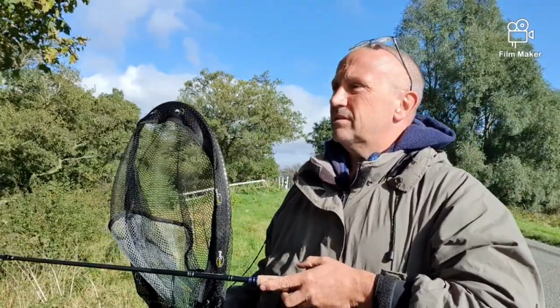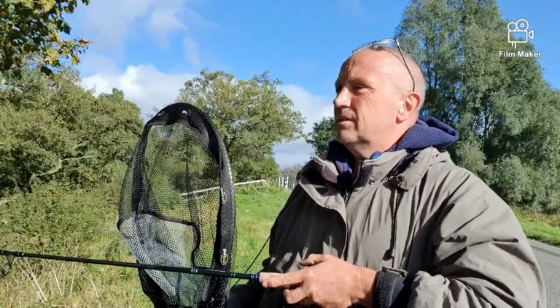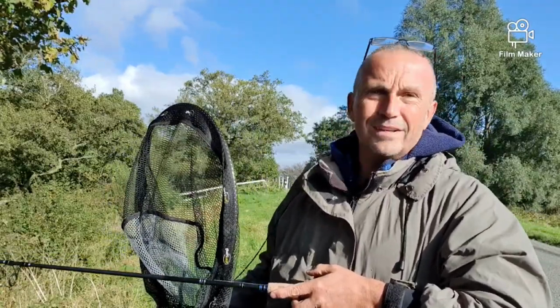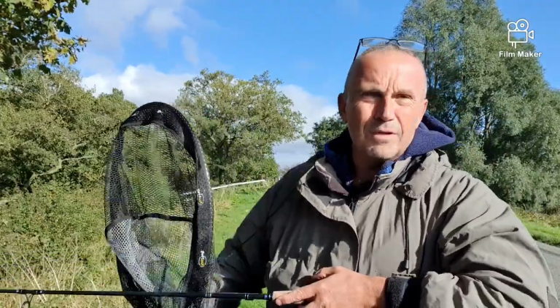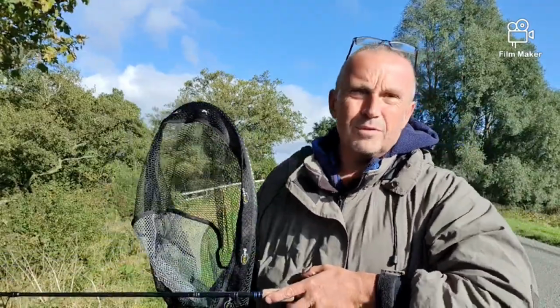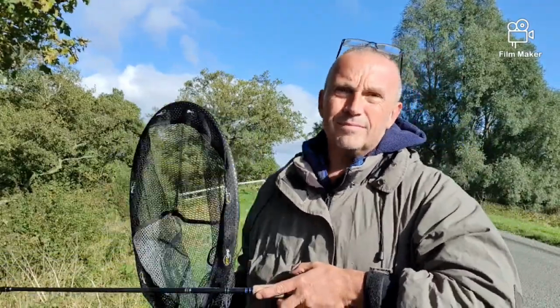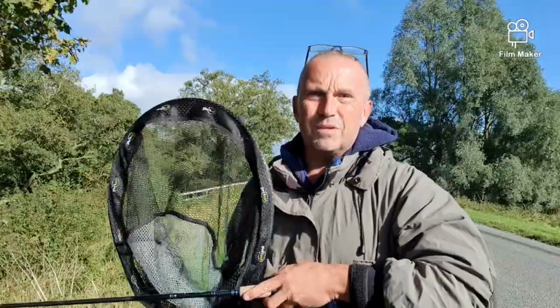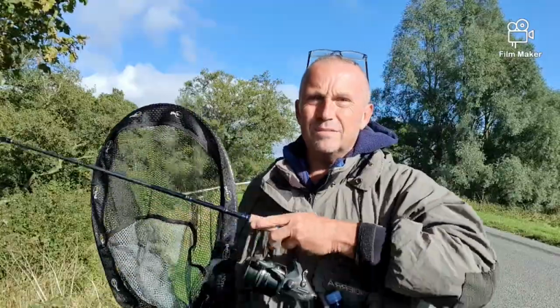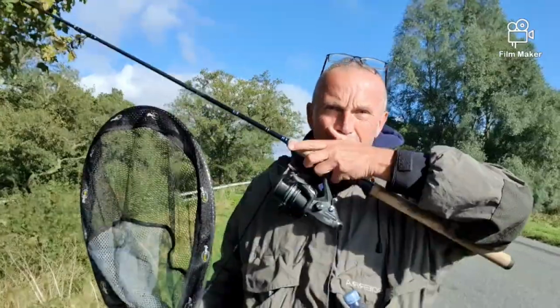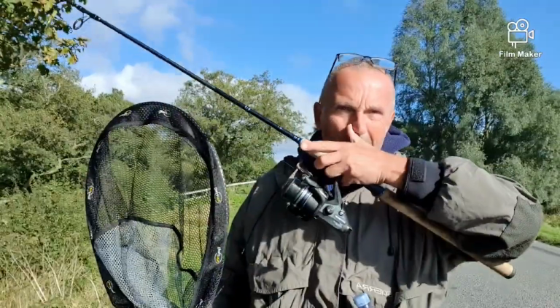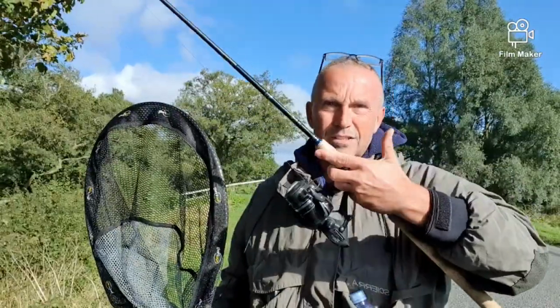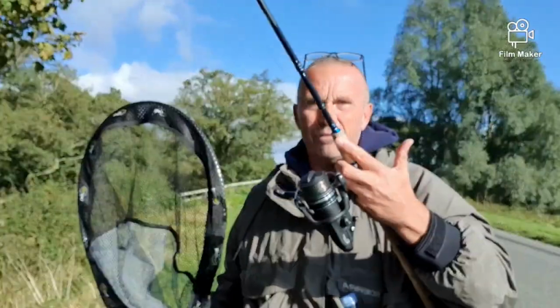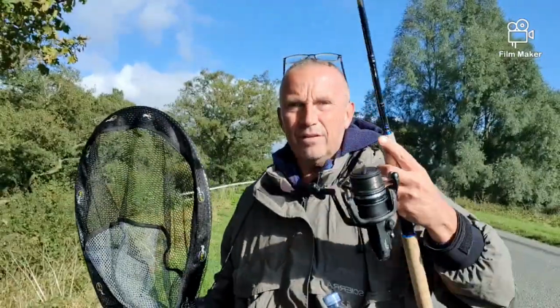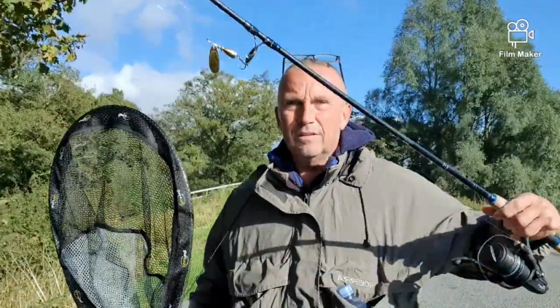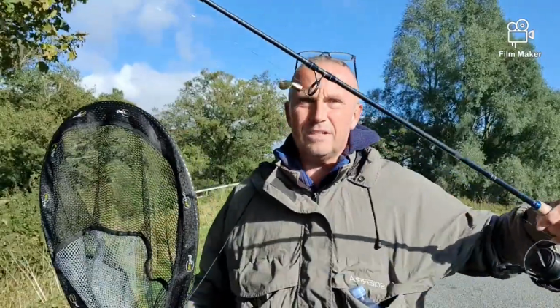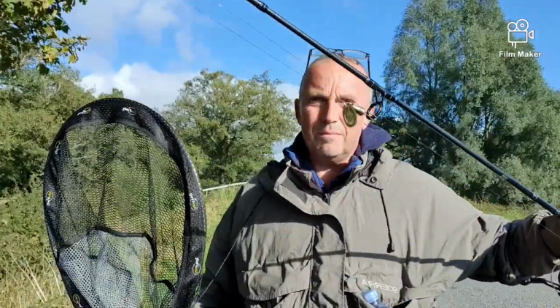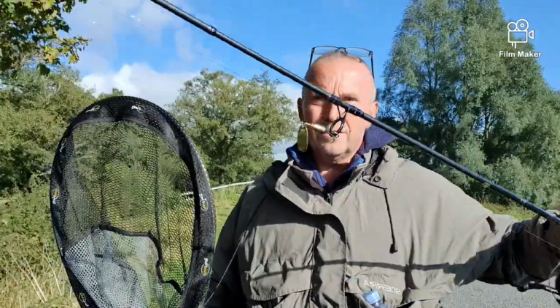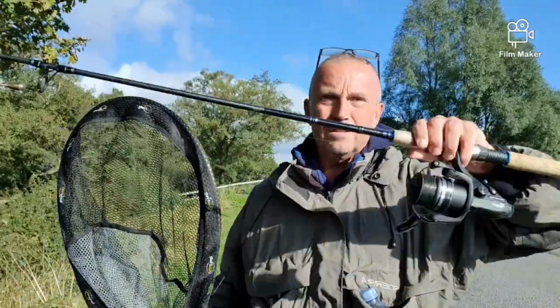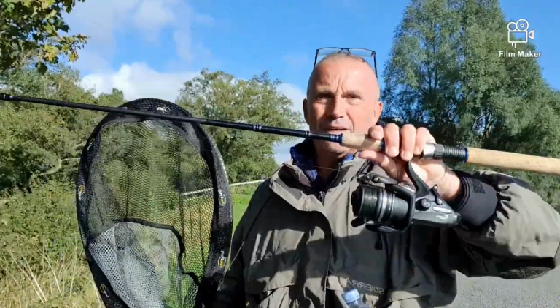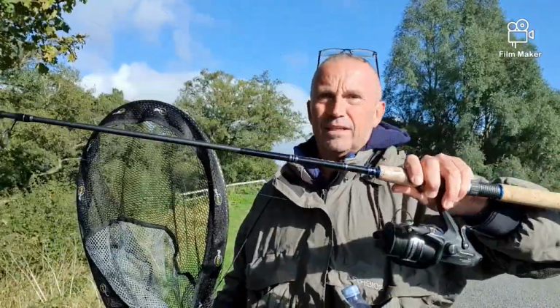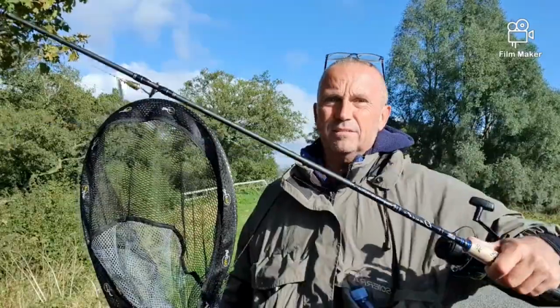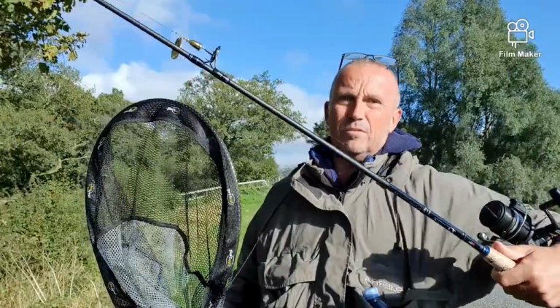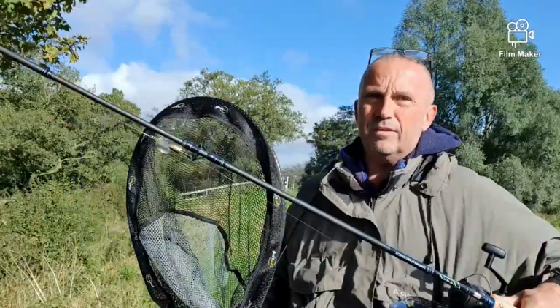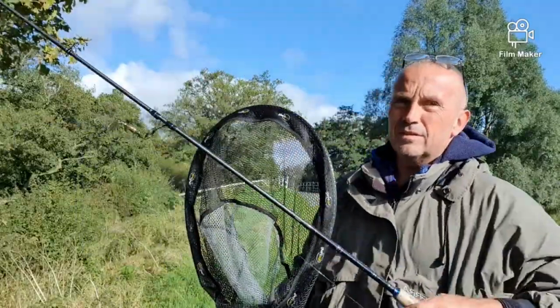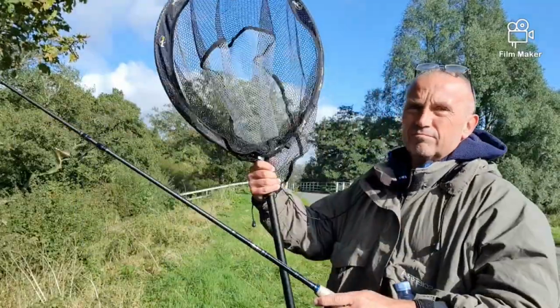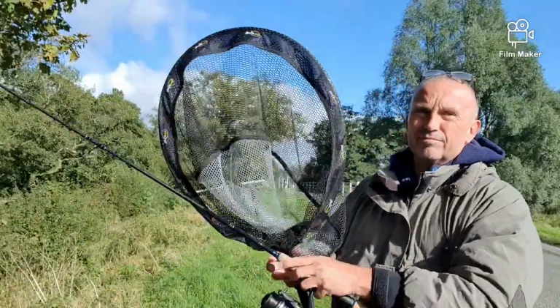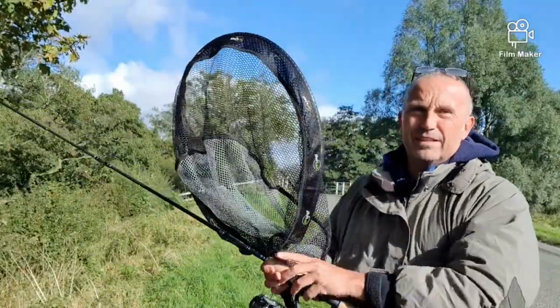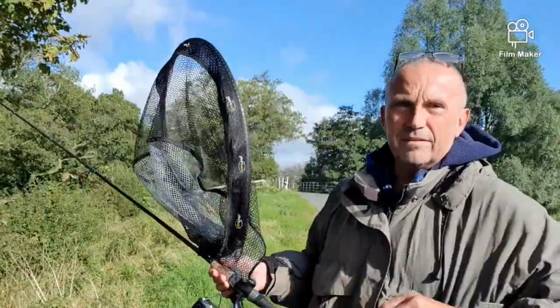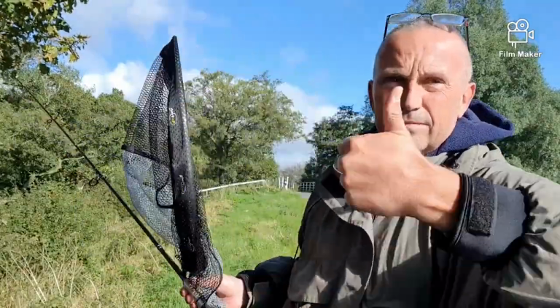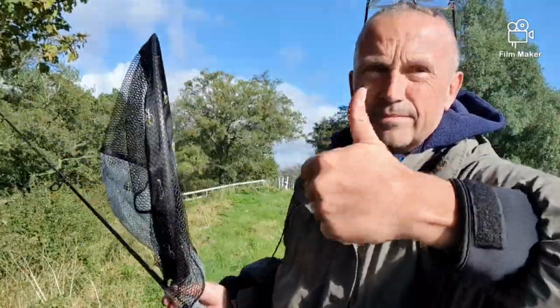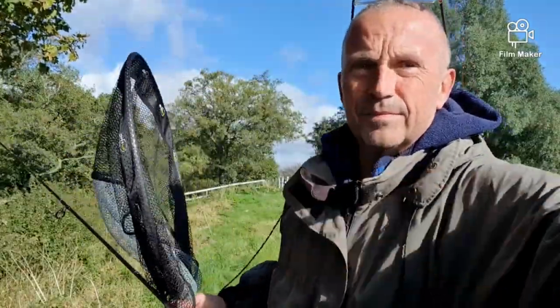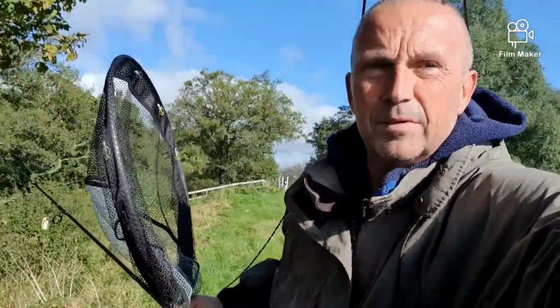Another day would be perfect, but it is what it is. See what we can do. Little spinning rod, size 3 MEPS, Shimano reel, little Abu rod, and a net. See you in a bit.